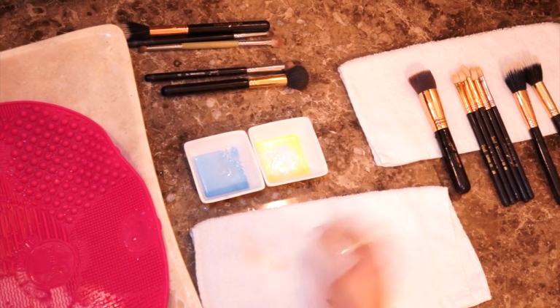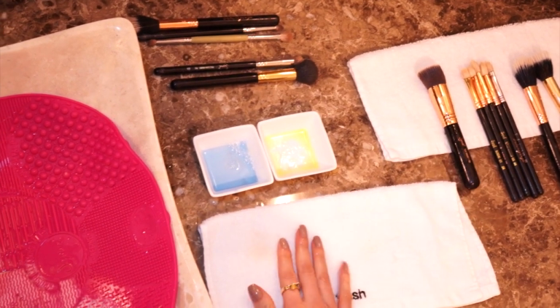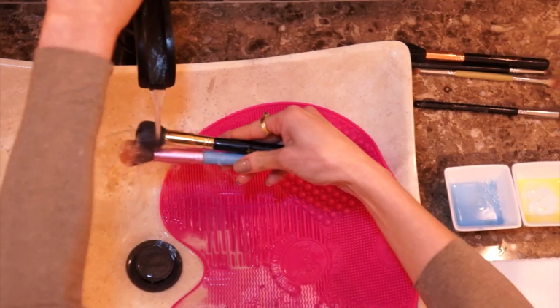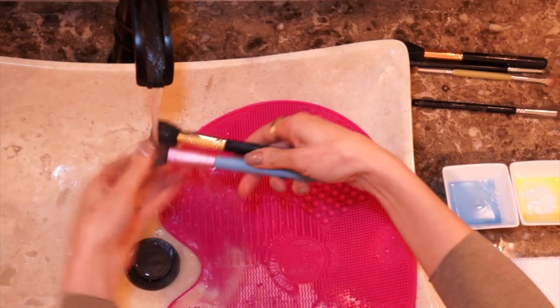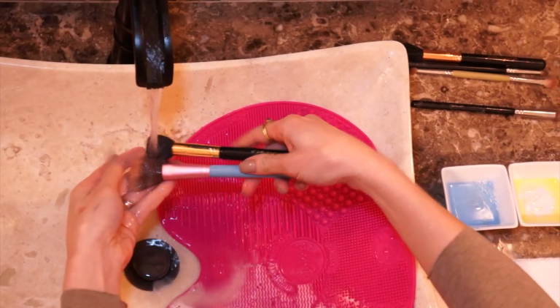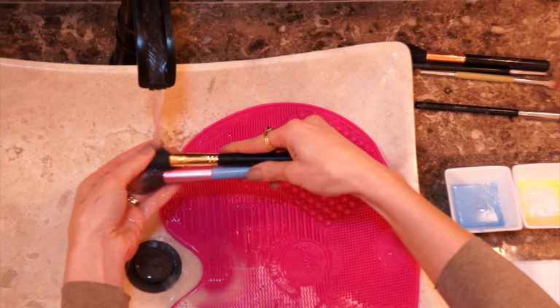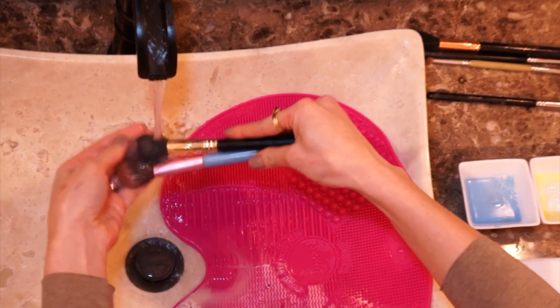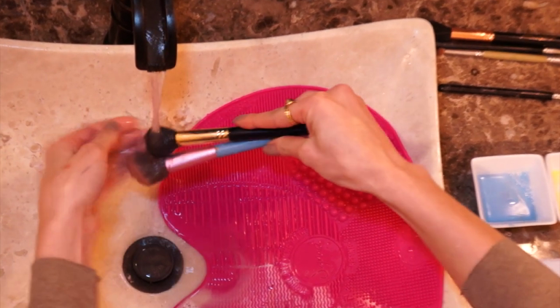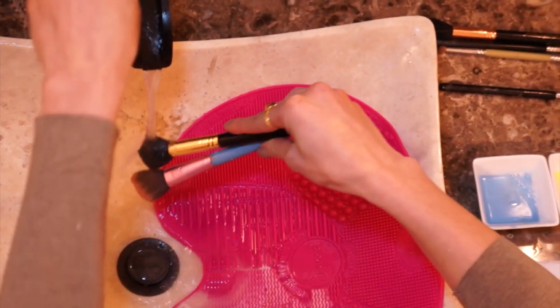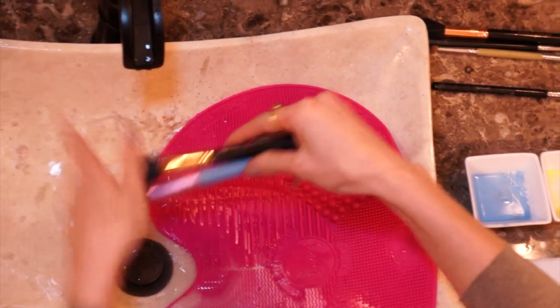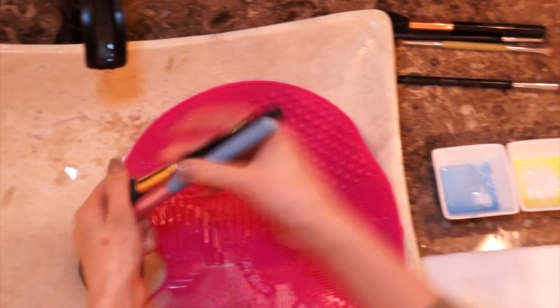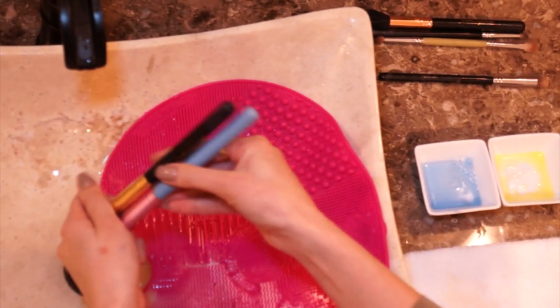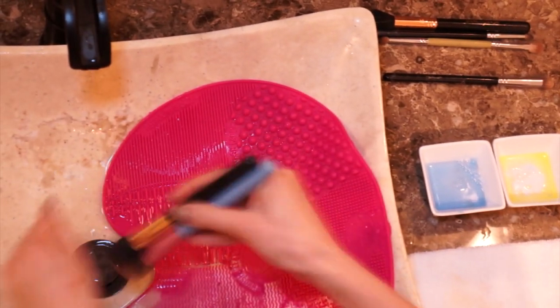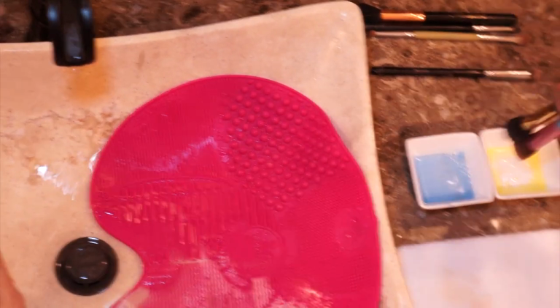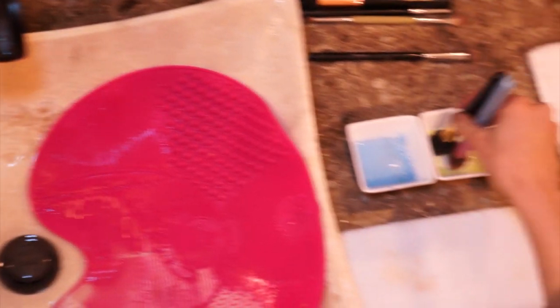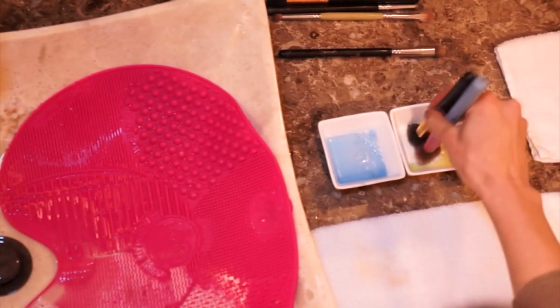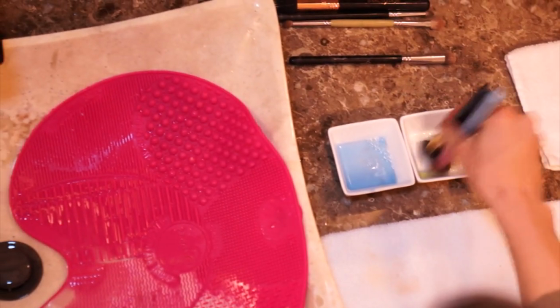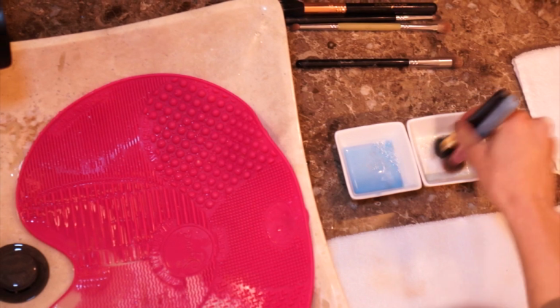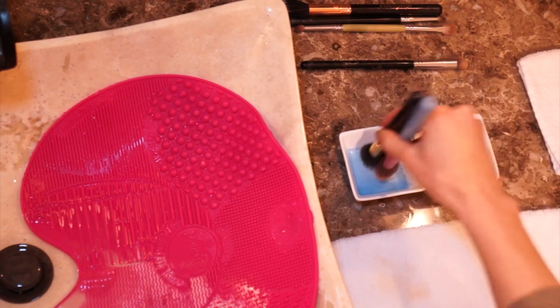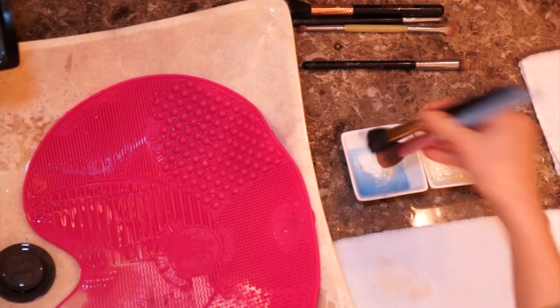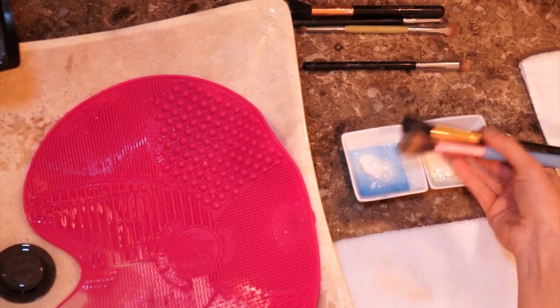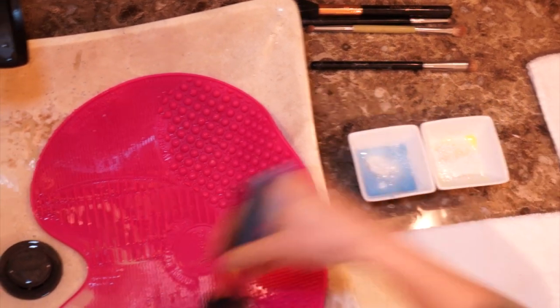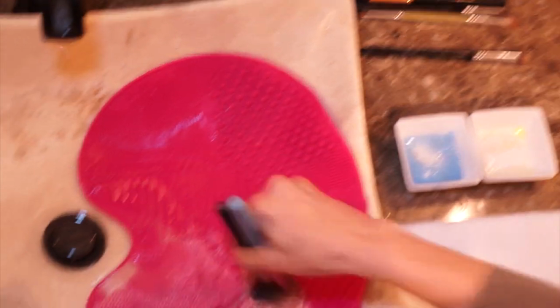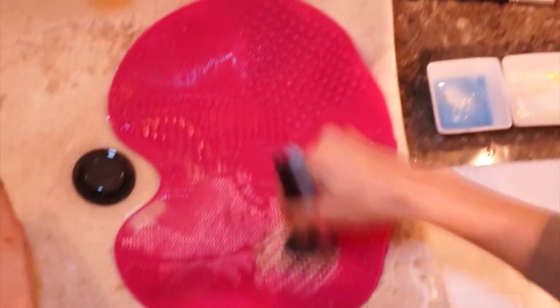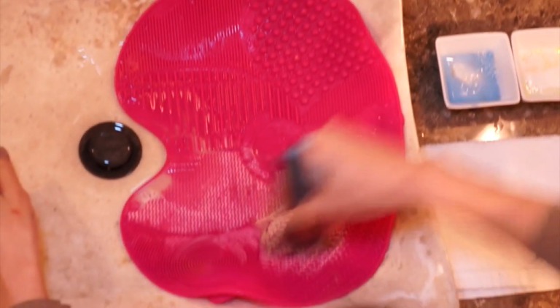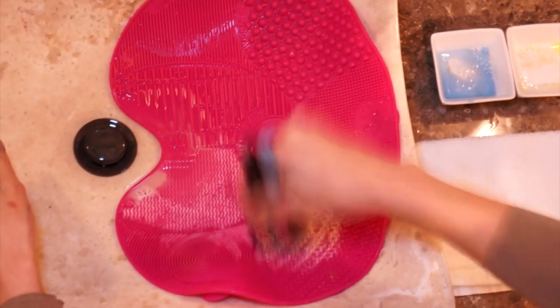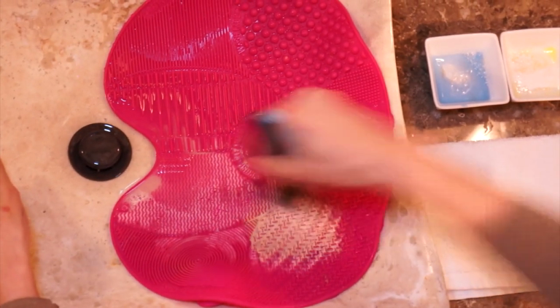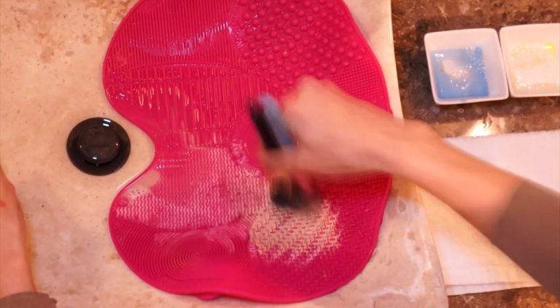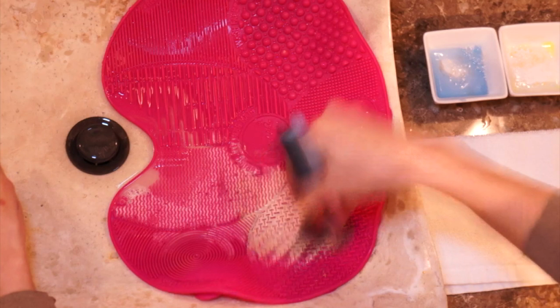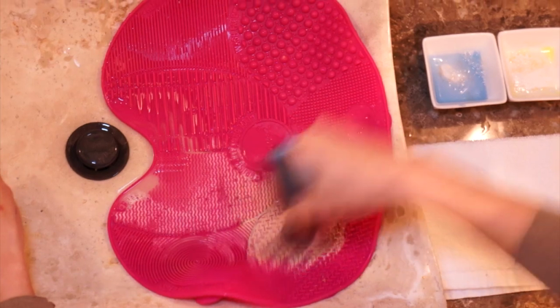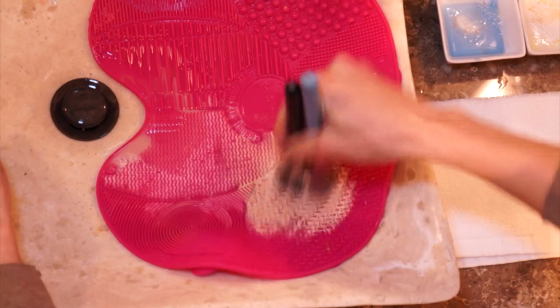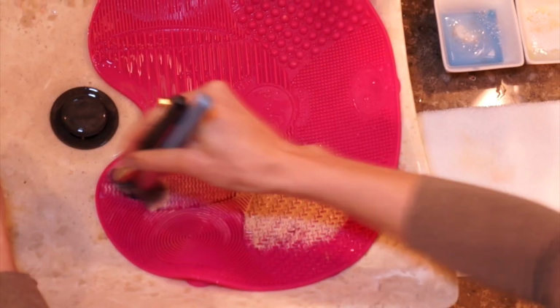One important thing: the ideal is to clean your brushes every two weeks if you use them every day, or once a month if you use them only on the weekends or sometimes during the week. Please always keep your brushes clean!